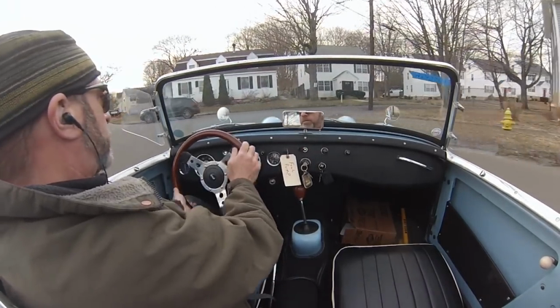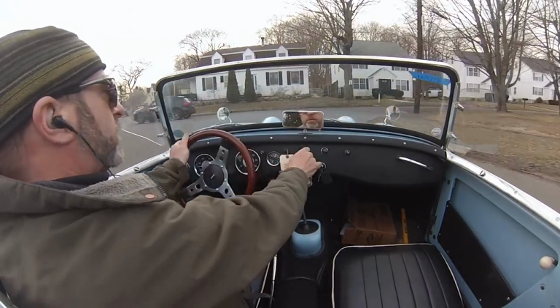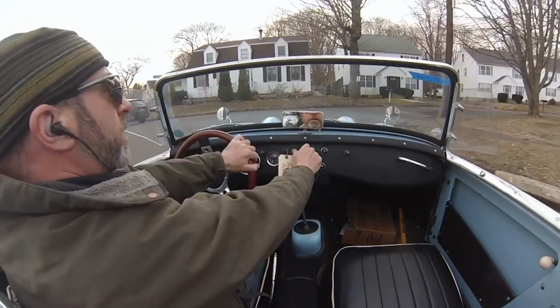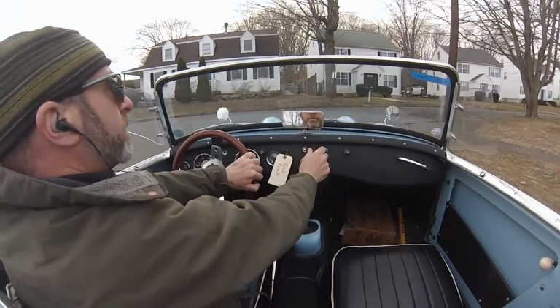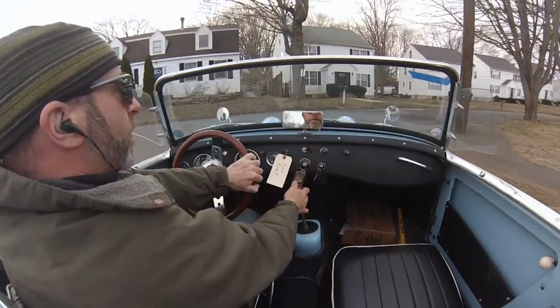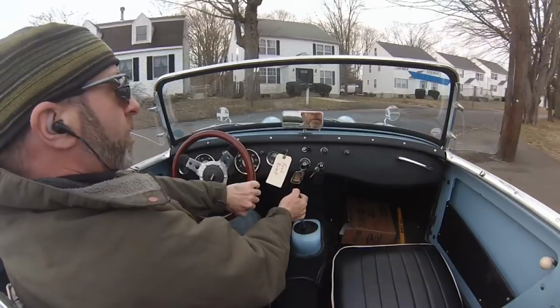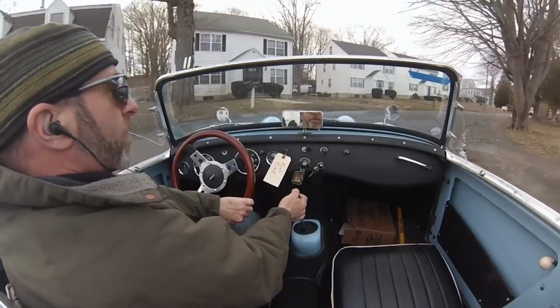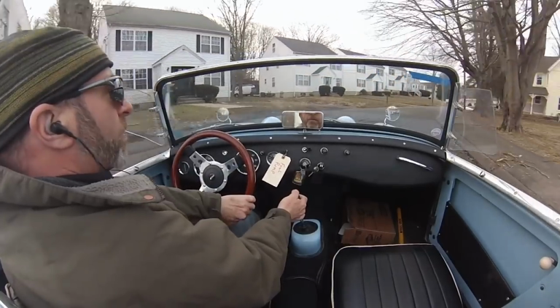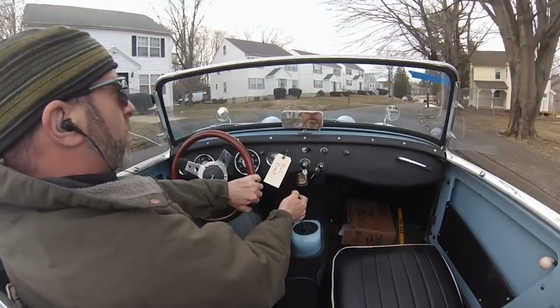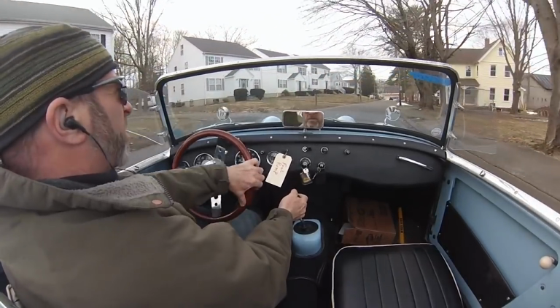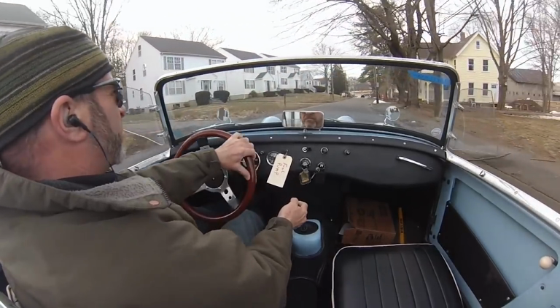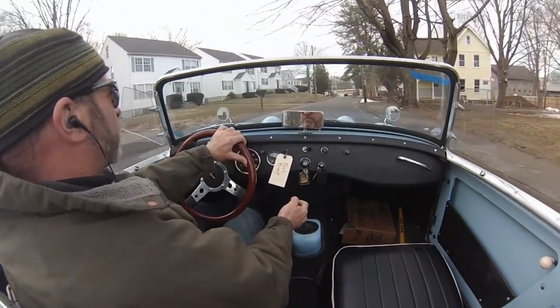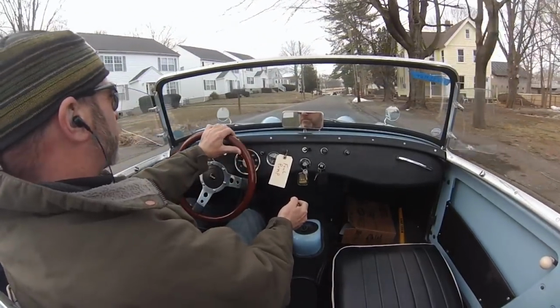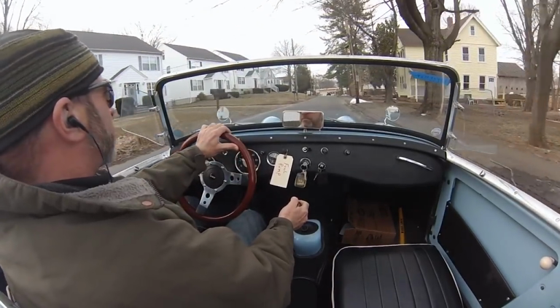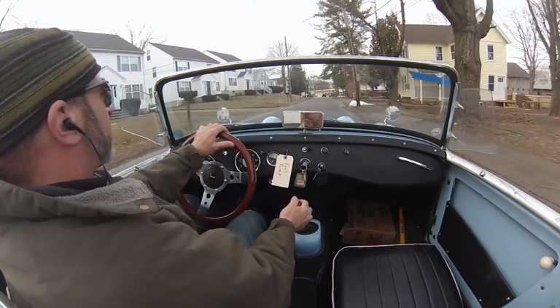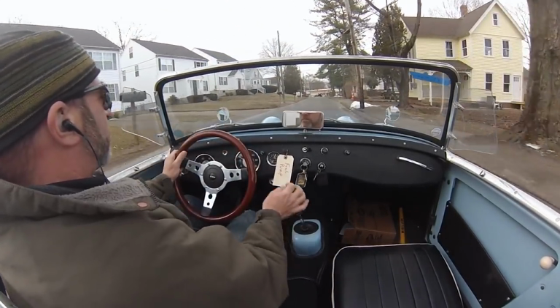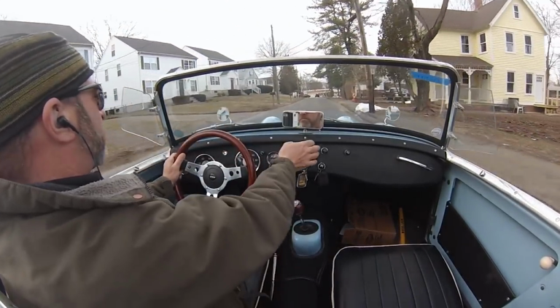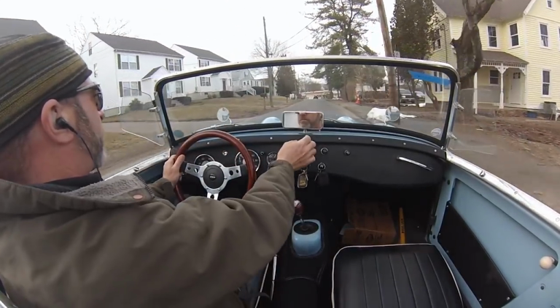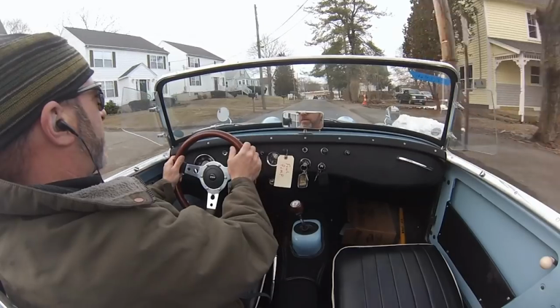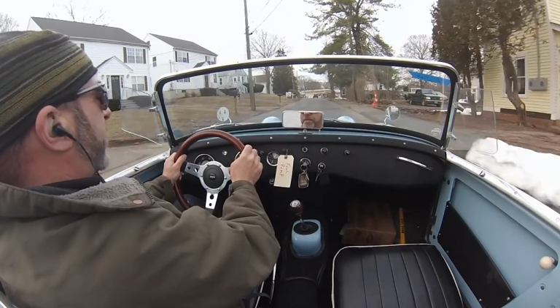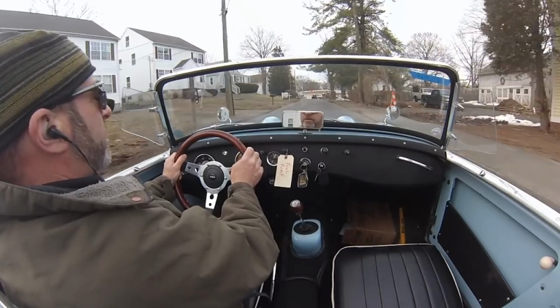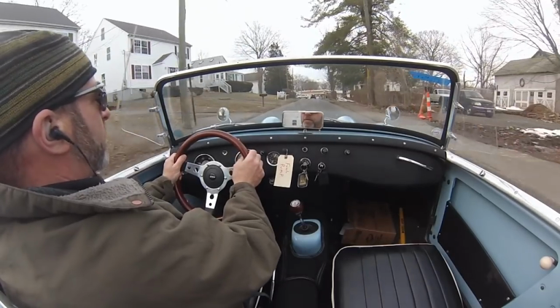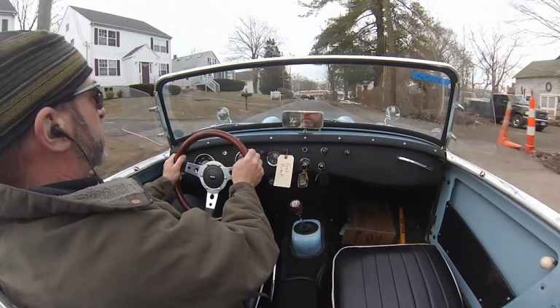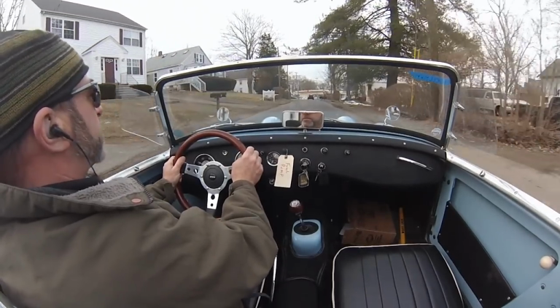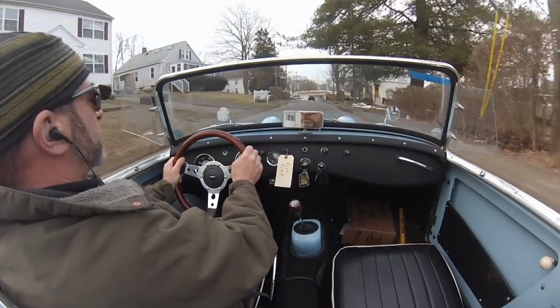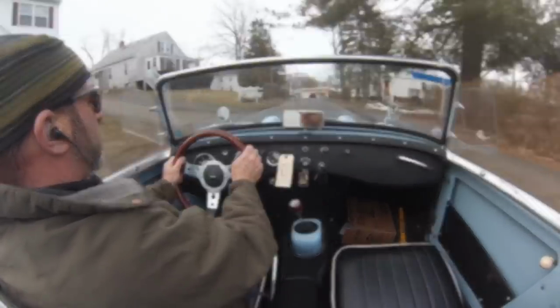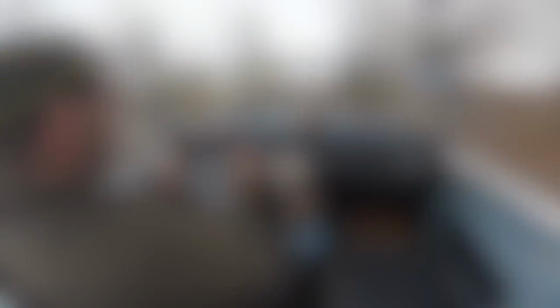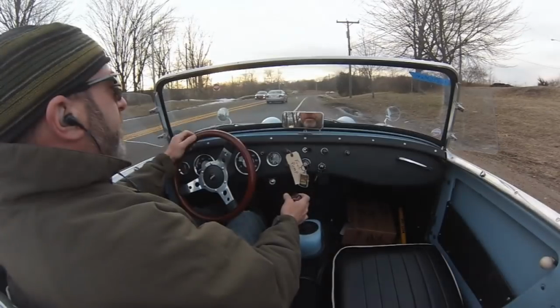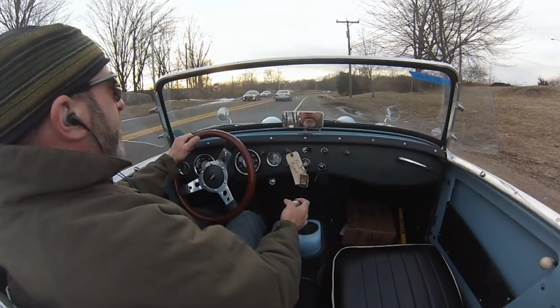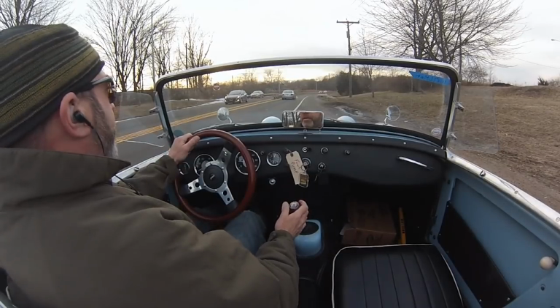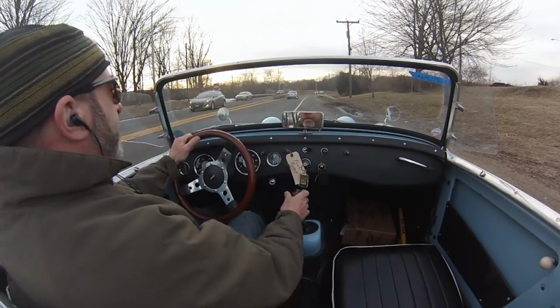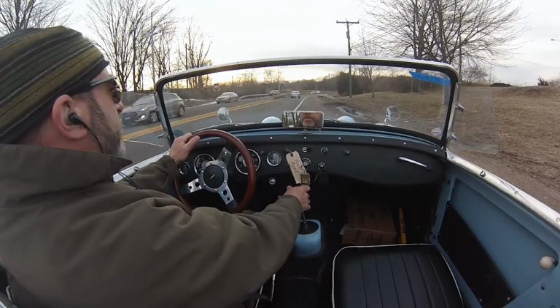Same with this little chicane here, and of course you can see me operating the turn signals right above the ignition key. I'm looking on these drives for any little noise or rattle or detail that might be out of whack.